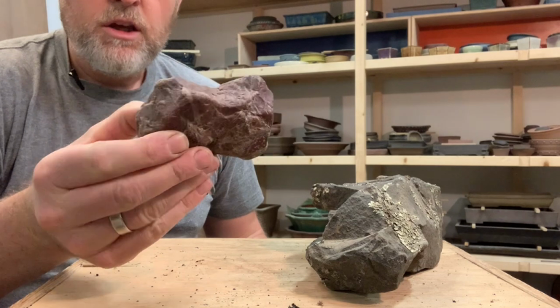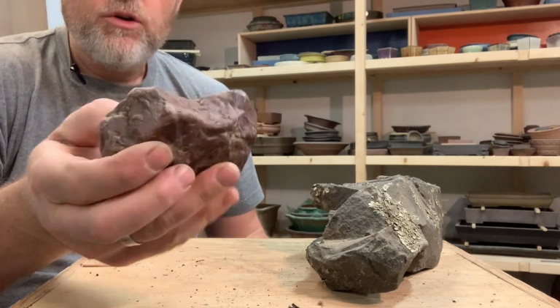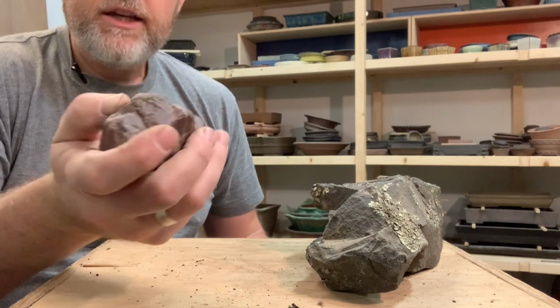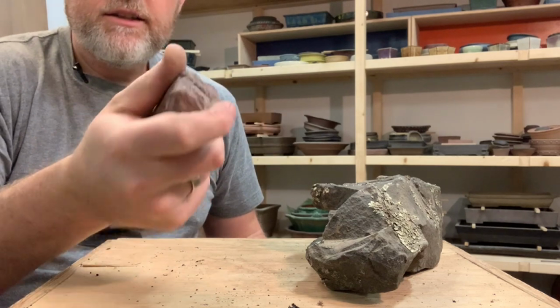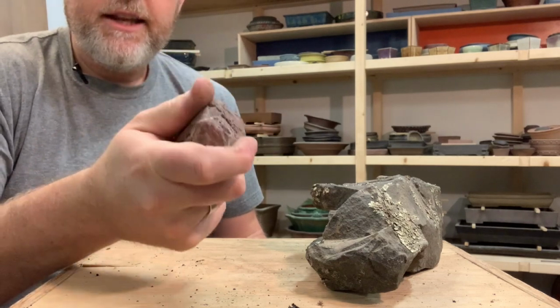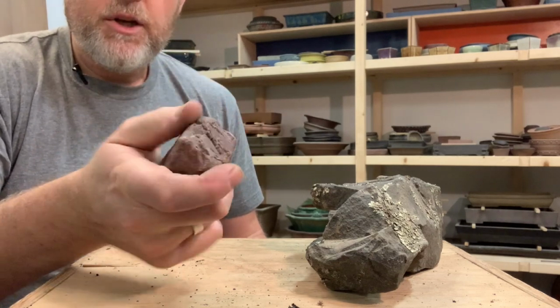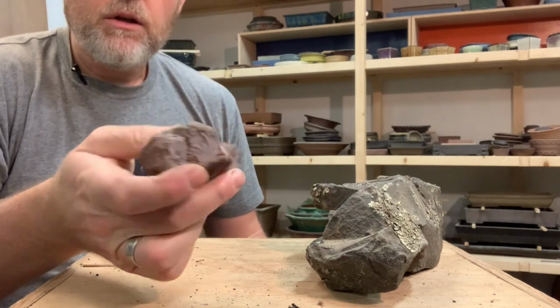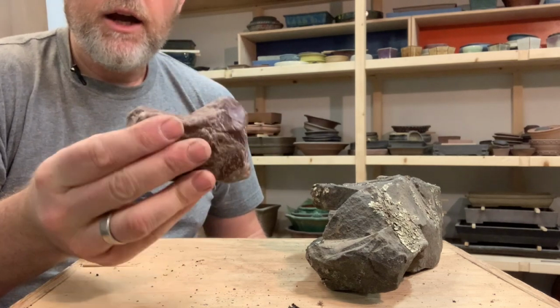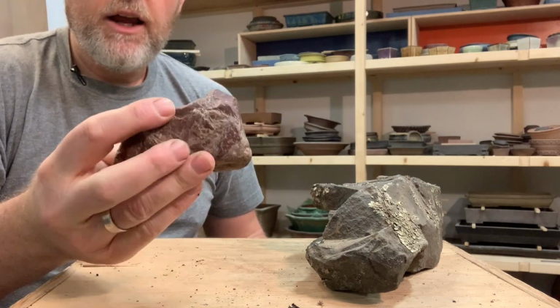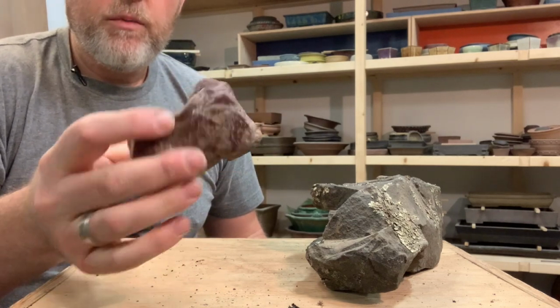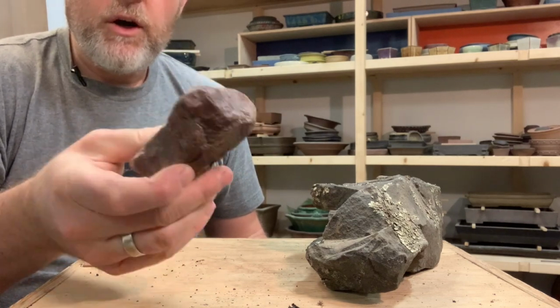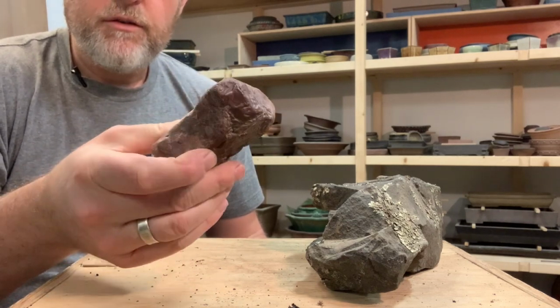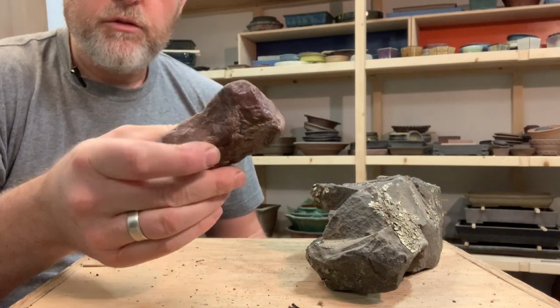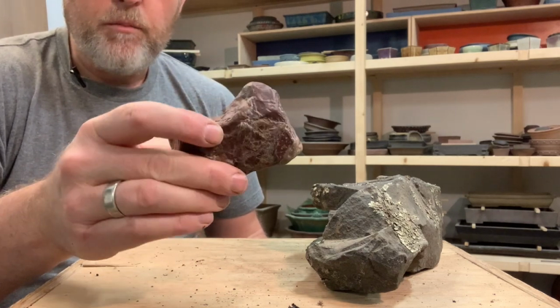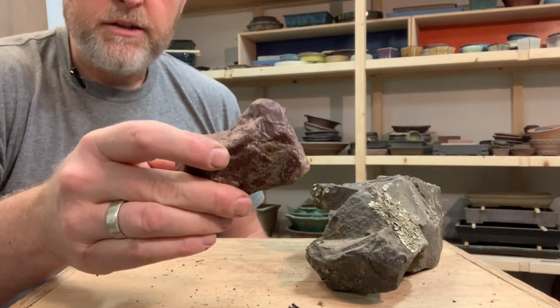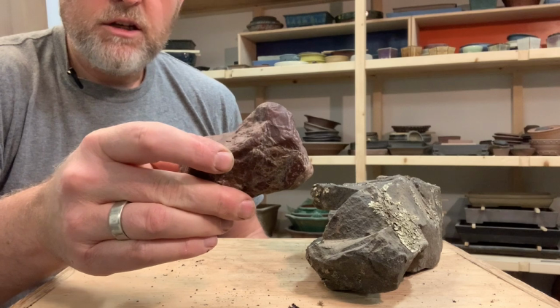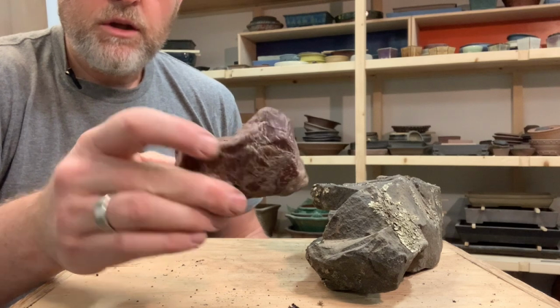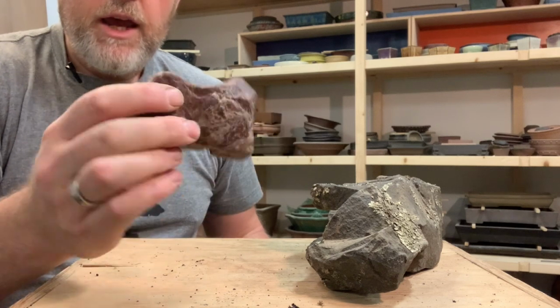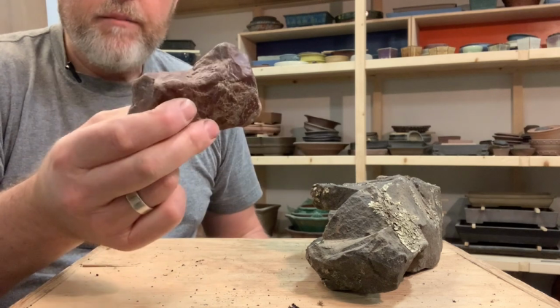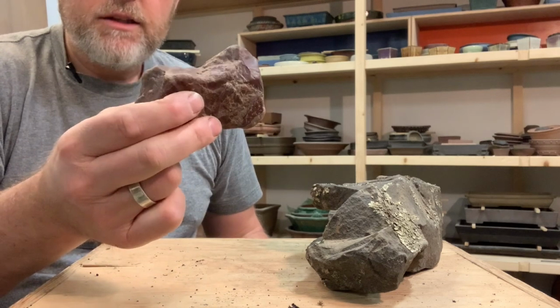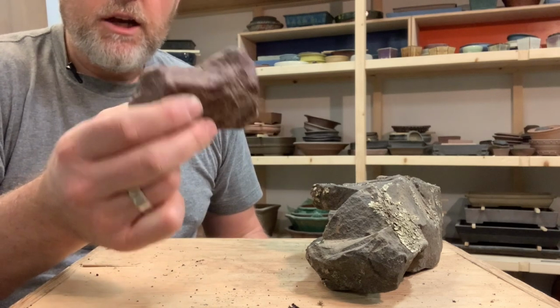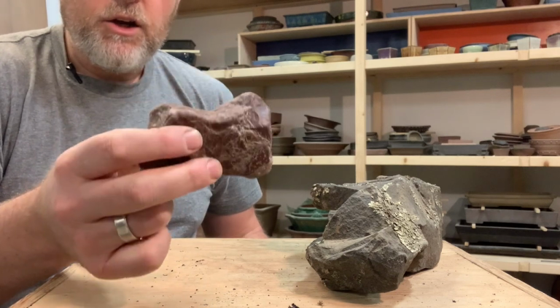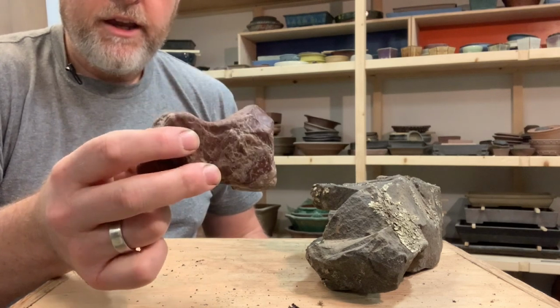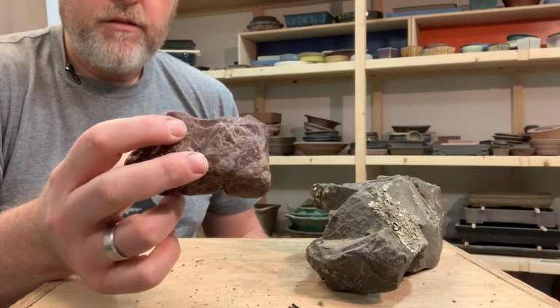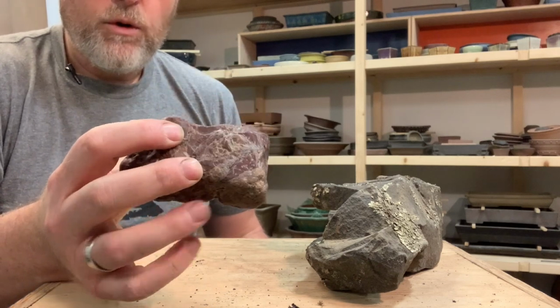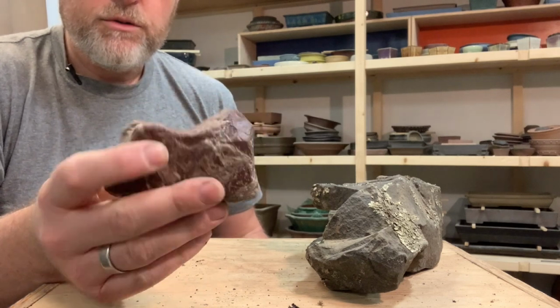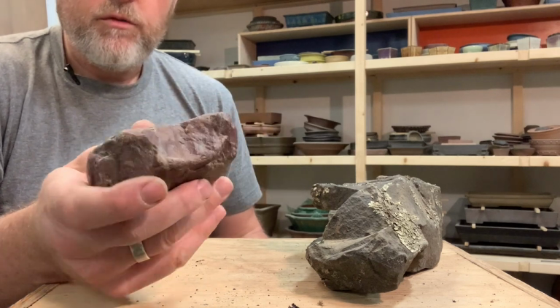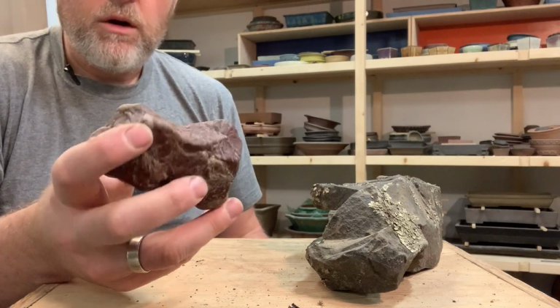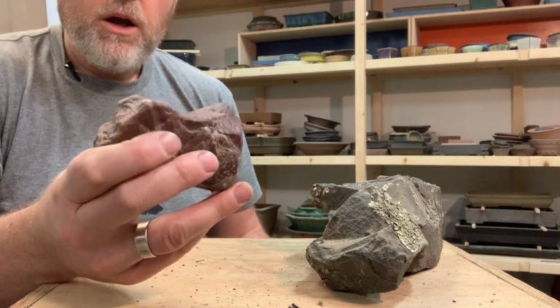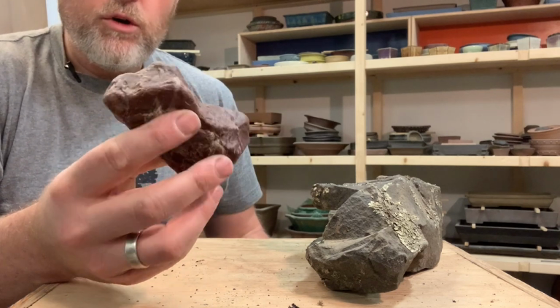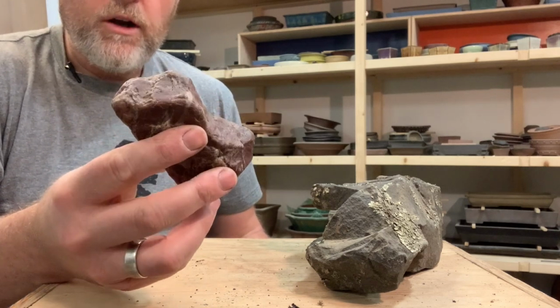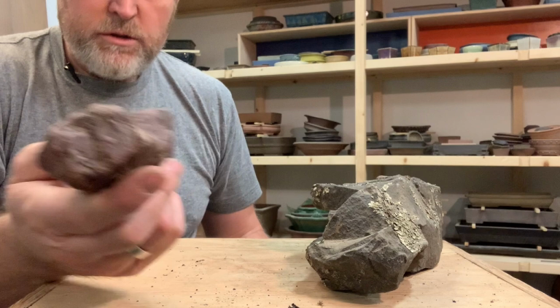Nice, dense mineral. It would be very difficult for me to break this stone, and that makes it a good candidate for using for a root over rock bonsai.